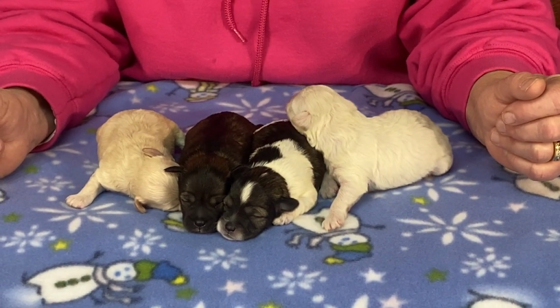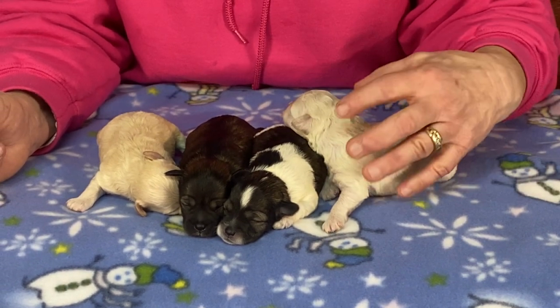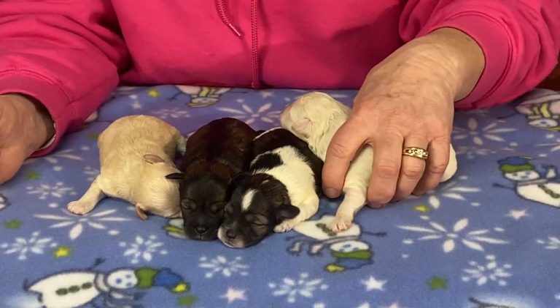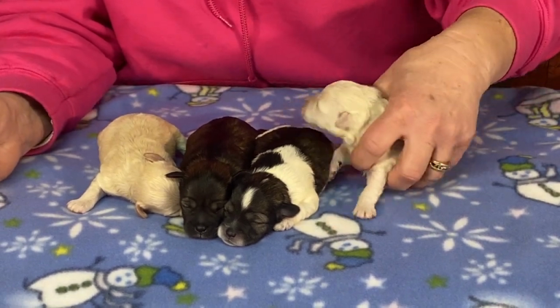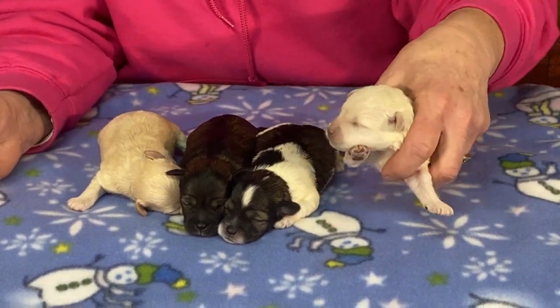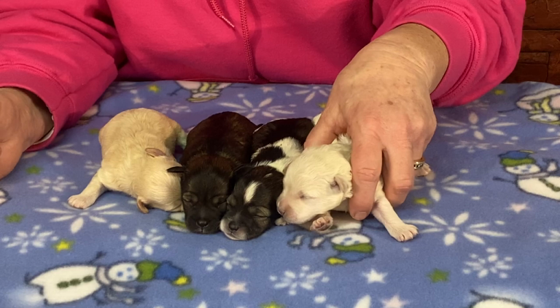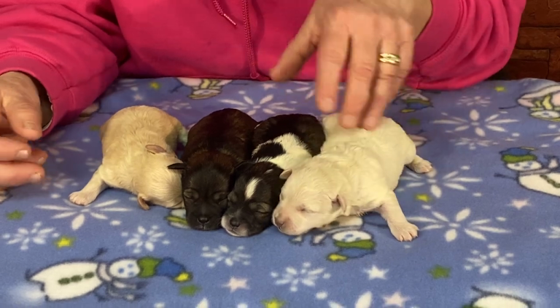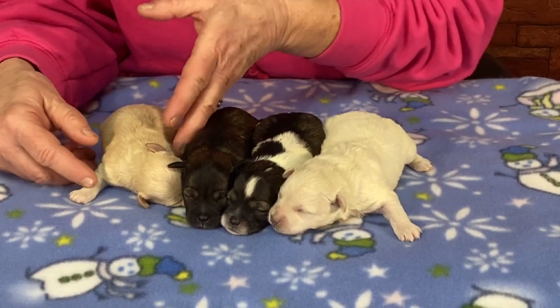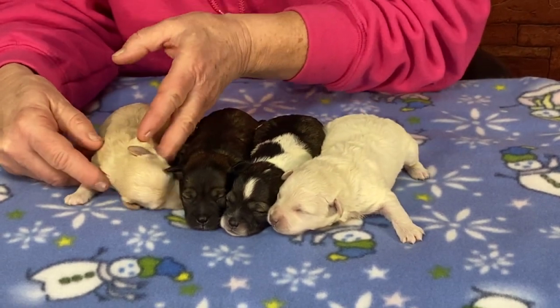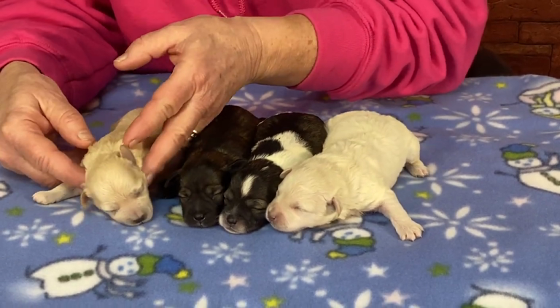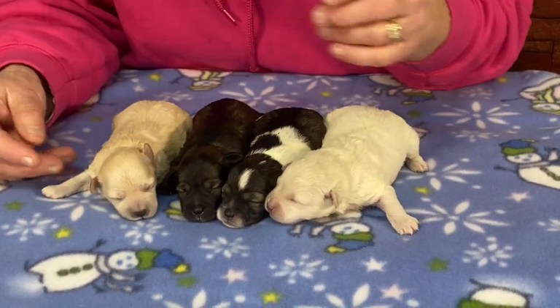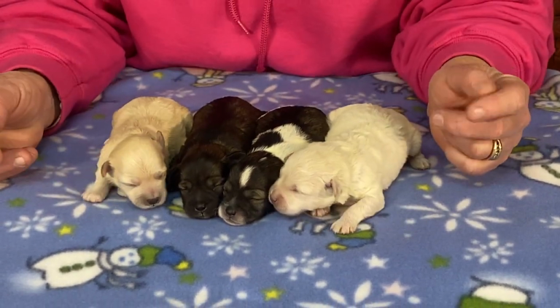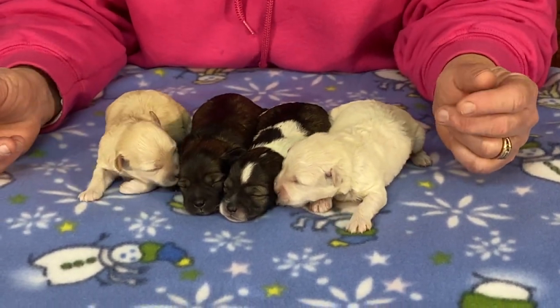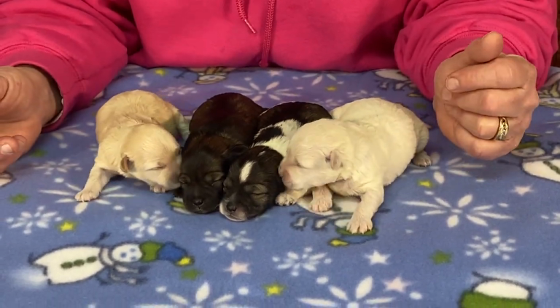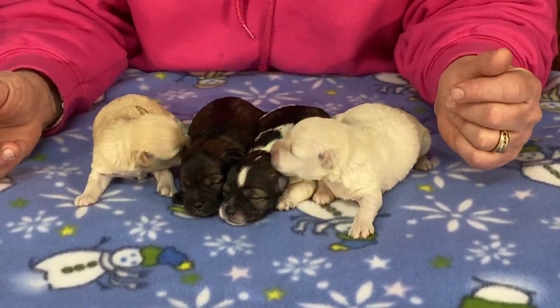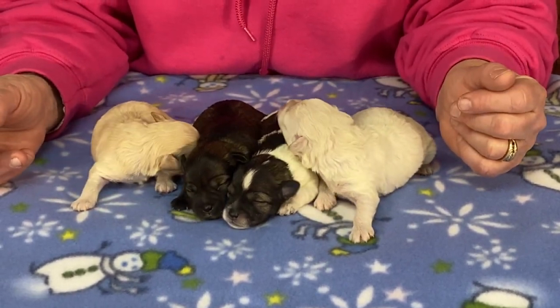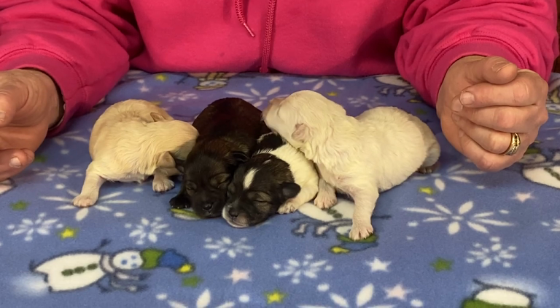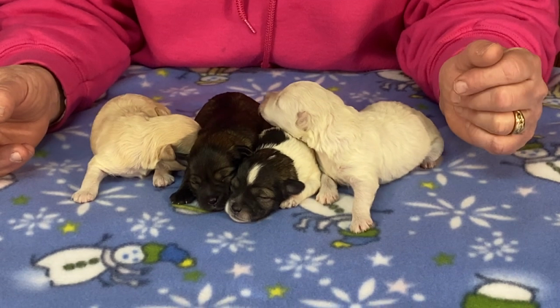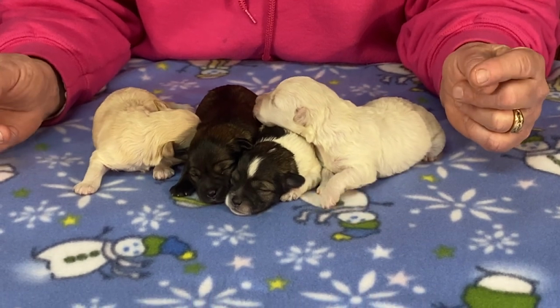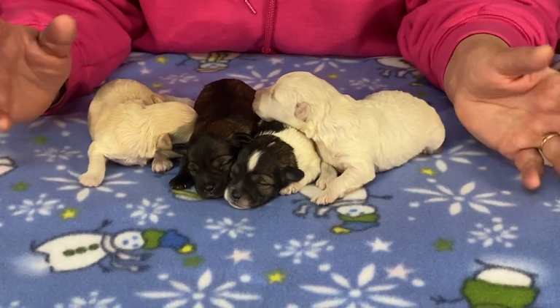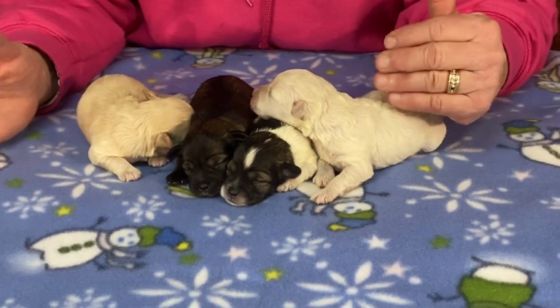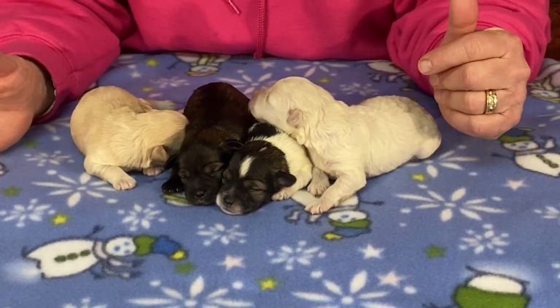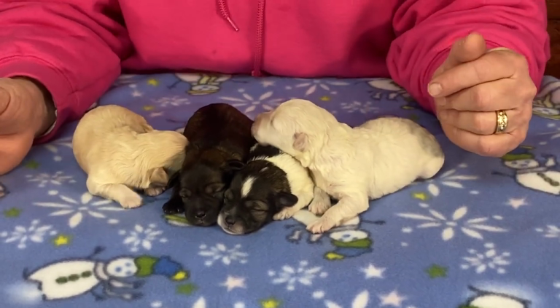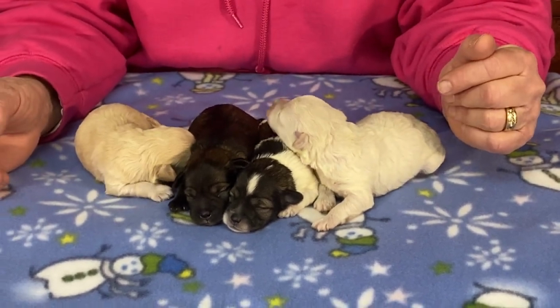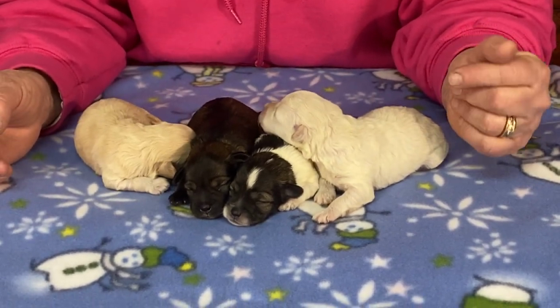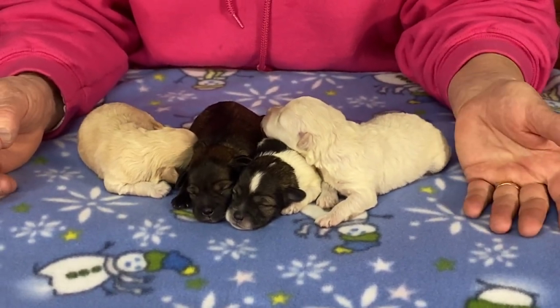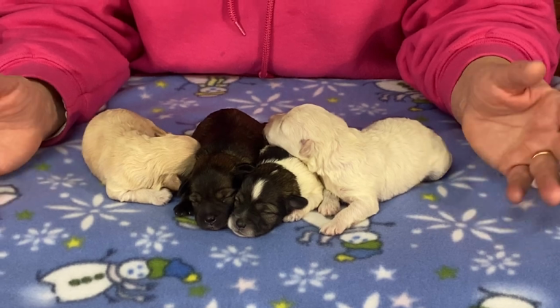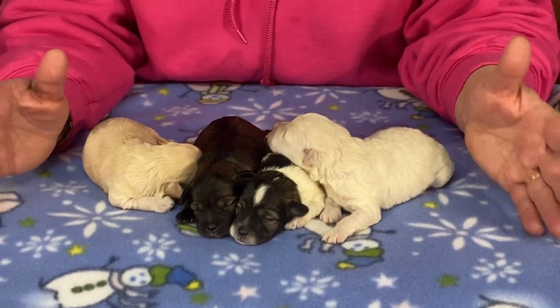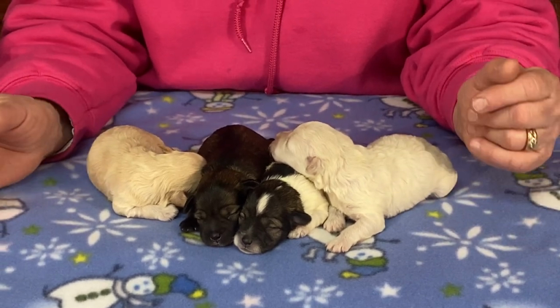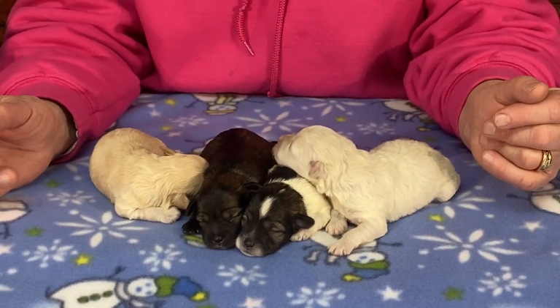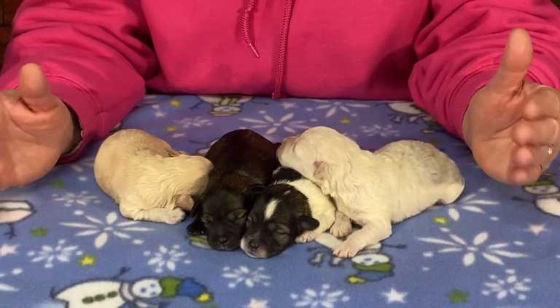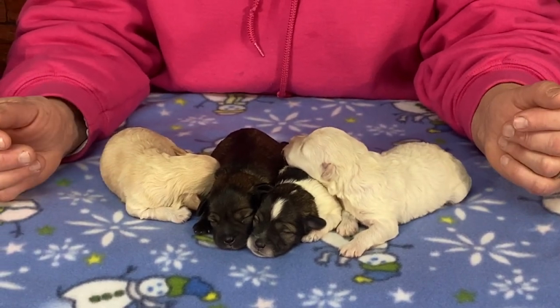We got a great selection of colors in this litter. Bindi is a white poodle — she's Maggie's full sister, and Maggie has puppies on the sold page. Both of them are sisters but they were bred to different boys.